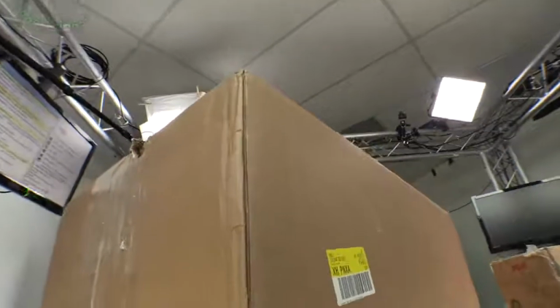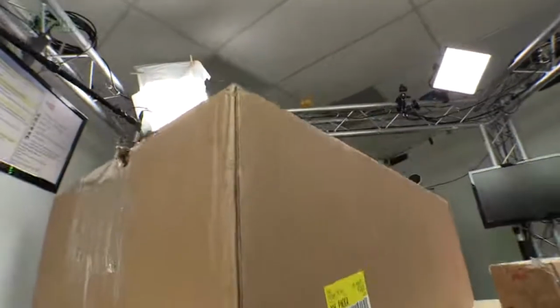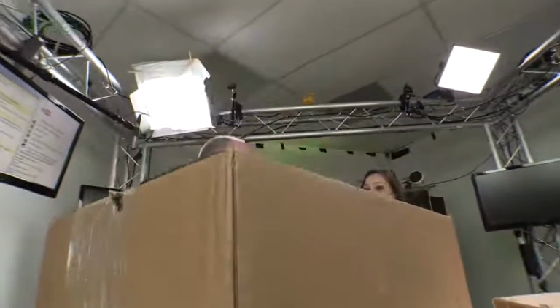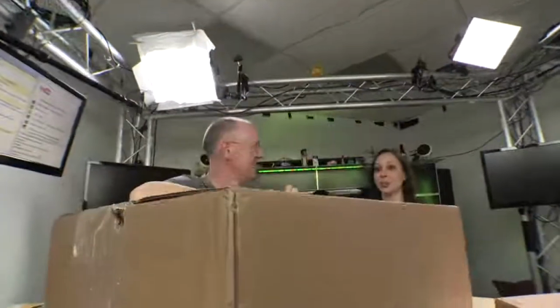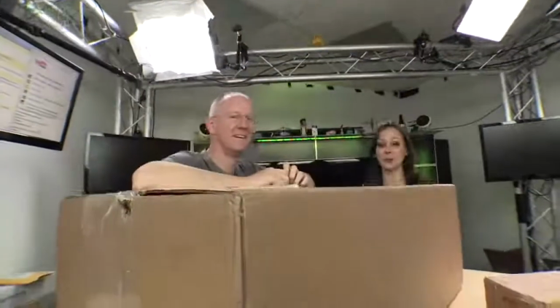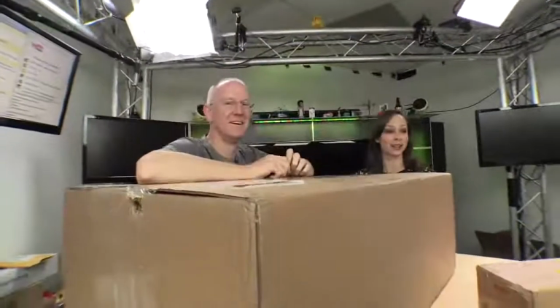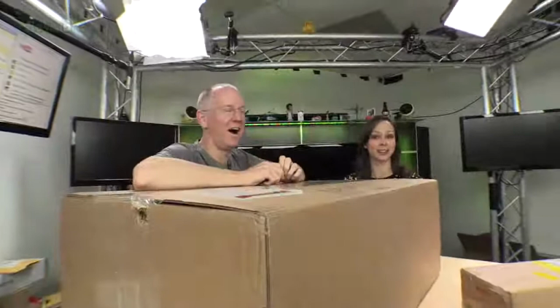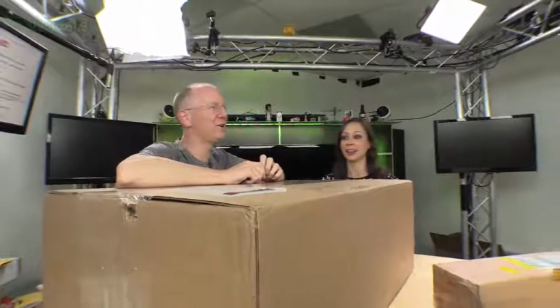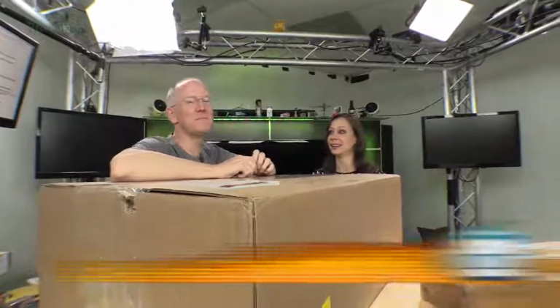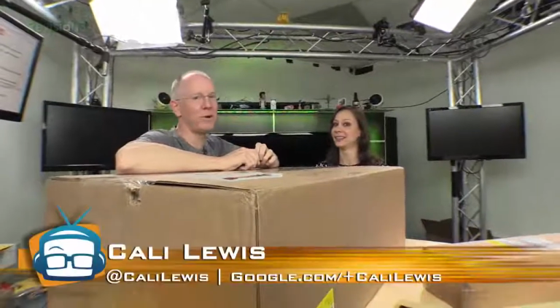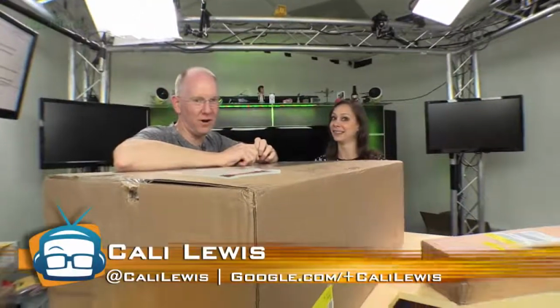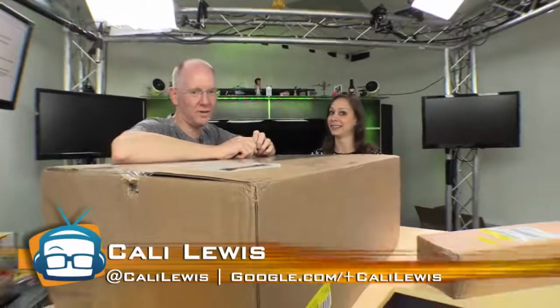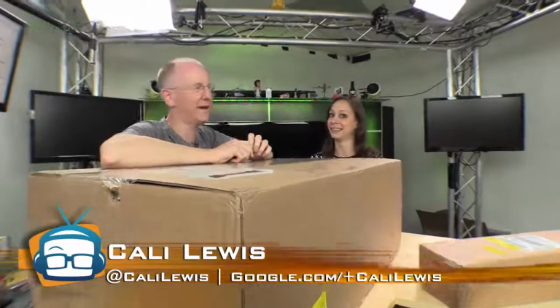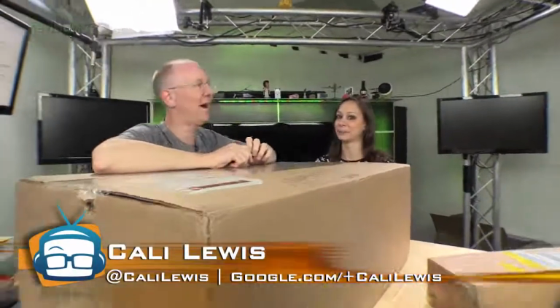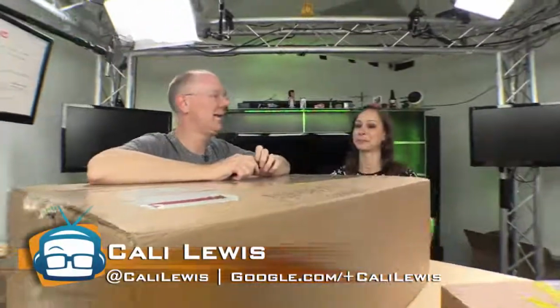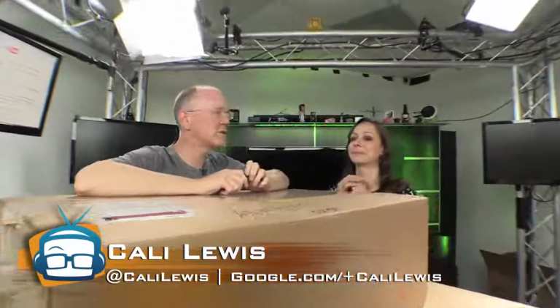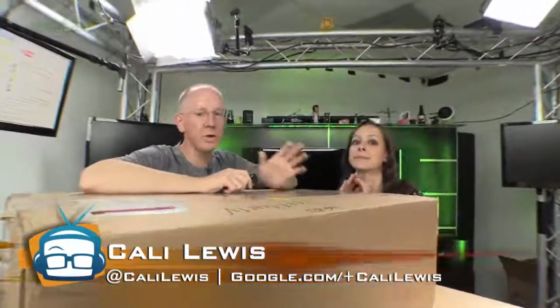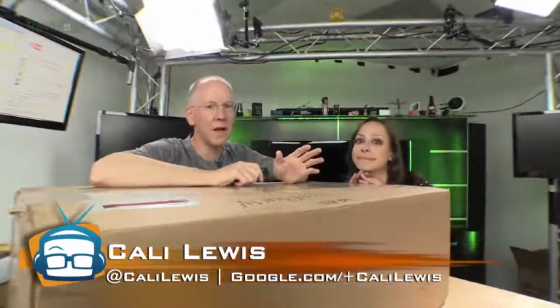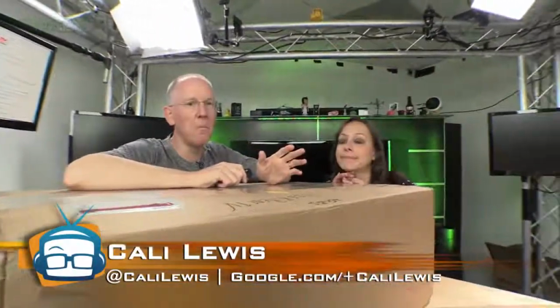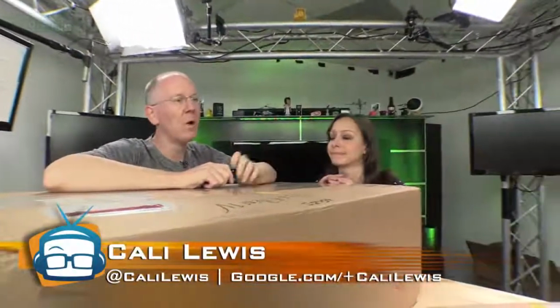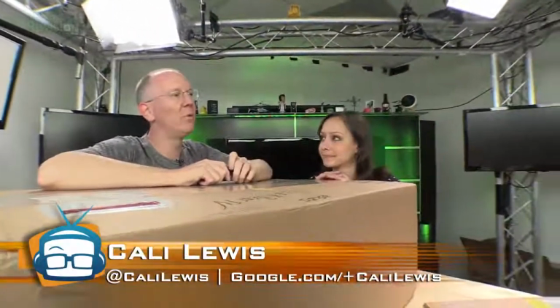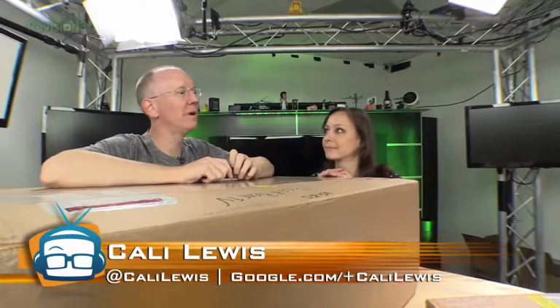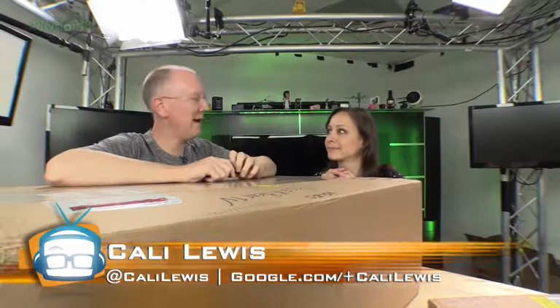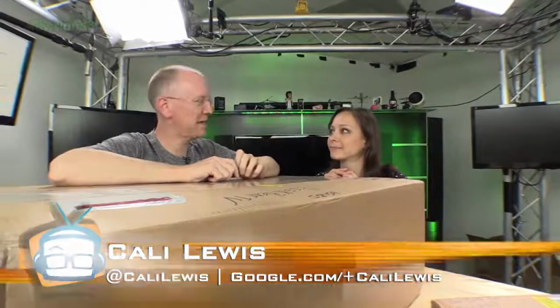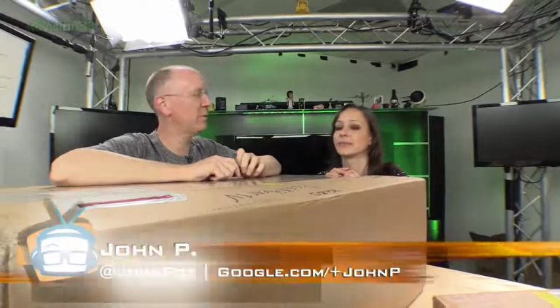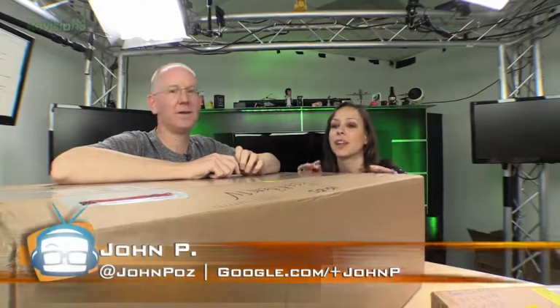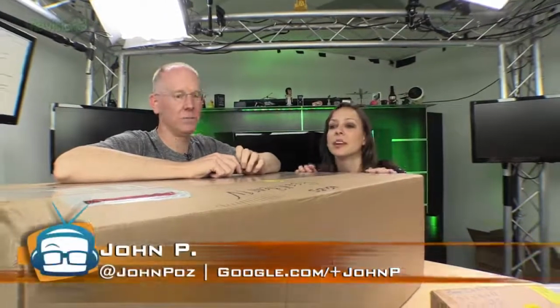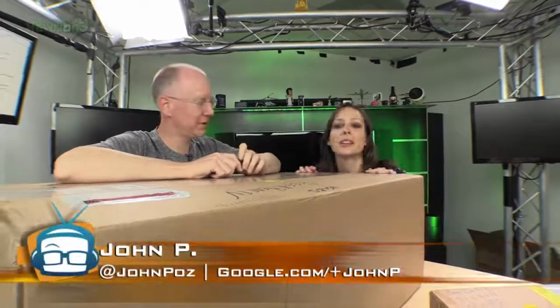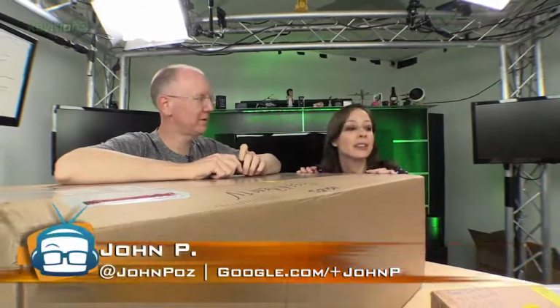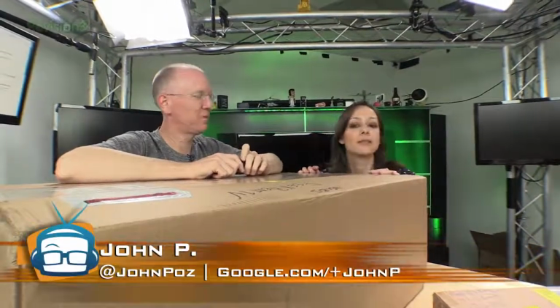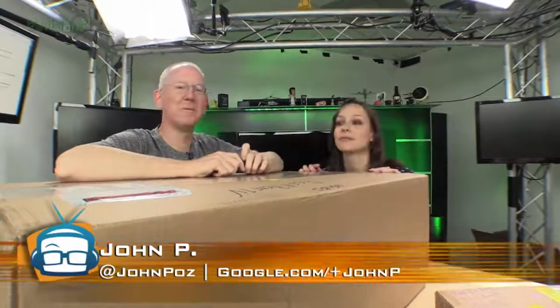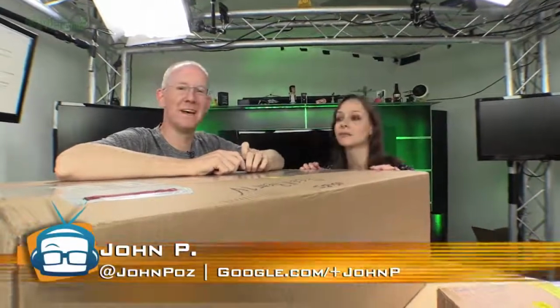It's a big box — a huge box. You guys may recall that several weeks ago when we announced that we were buying the new building, we've been moving in.